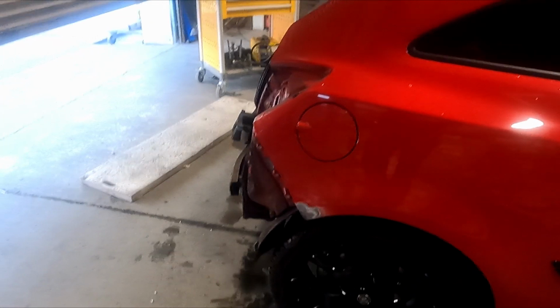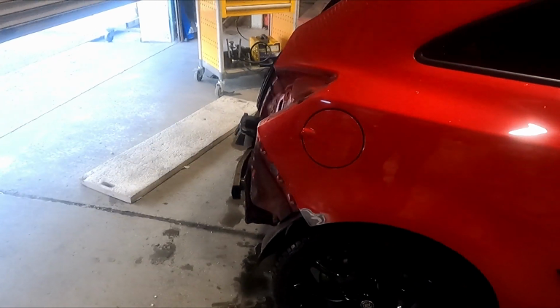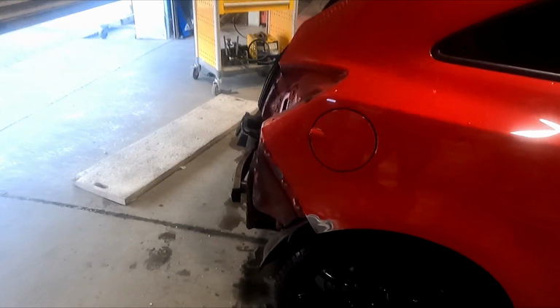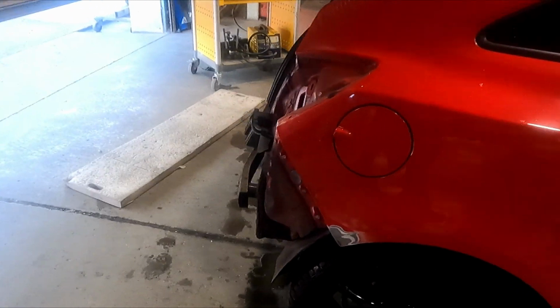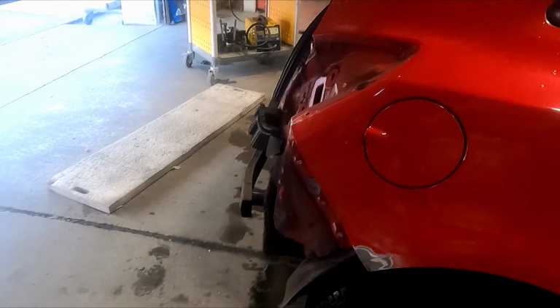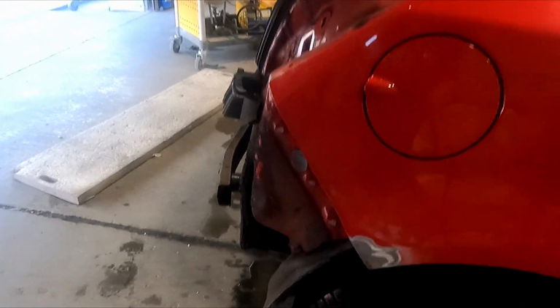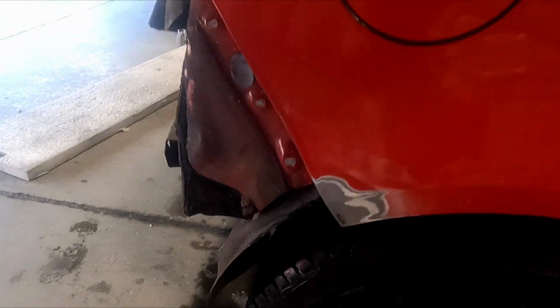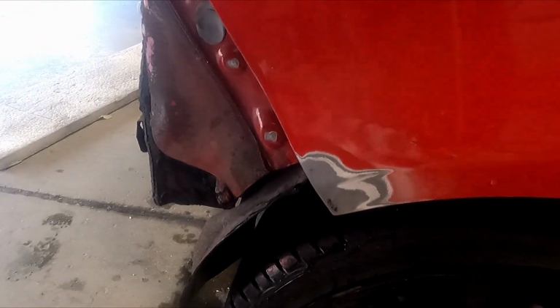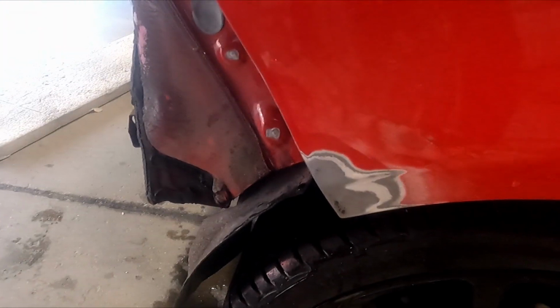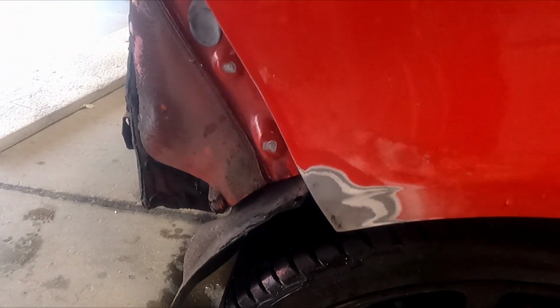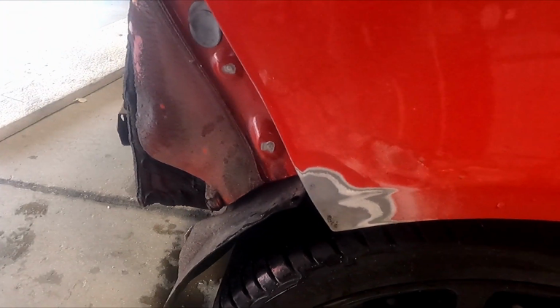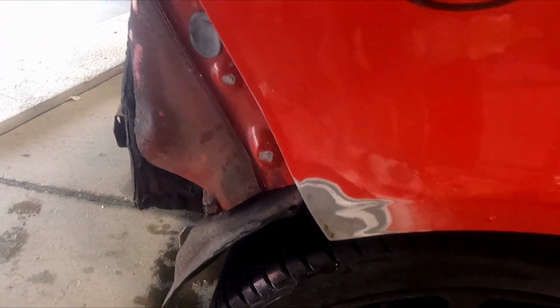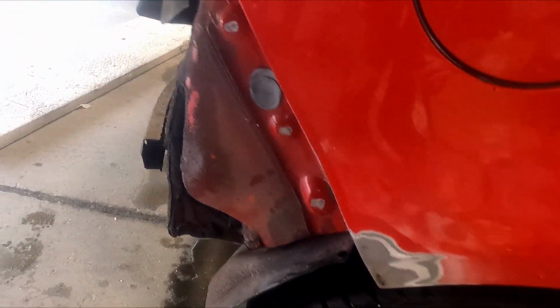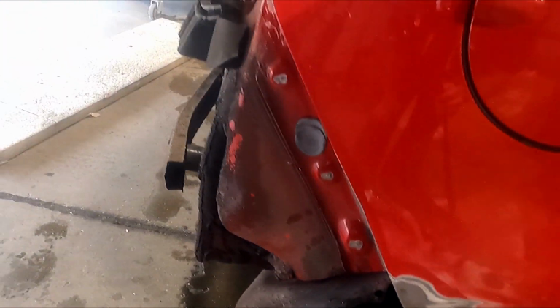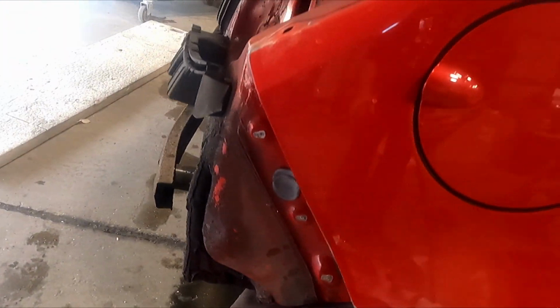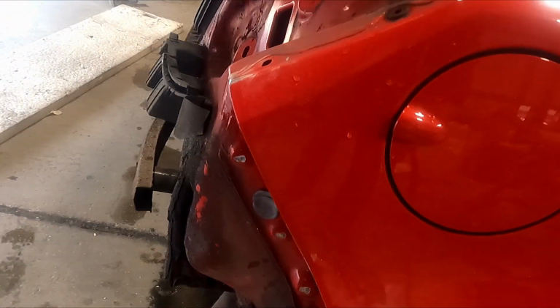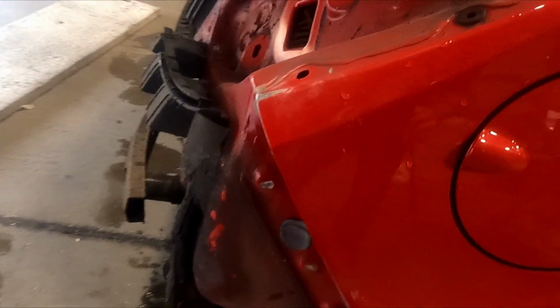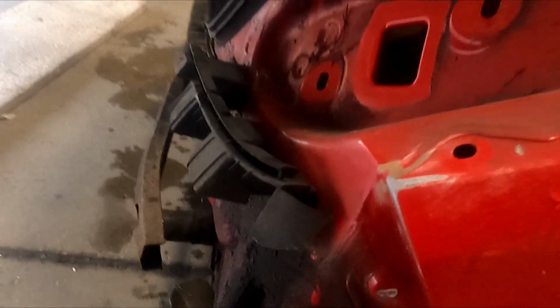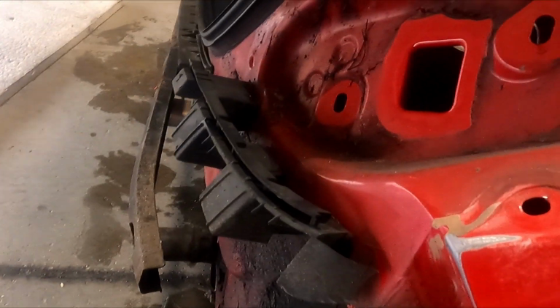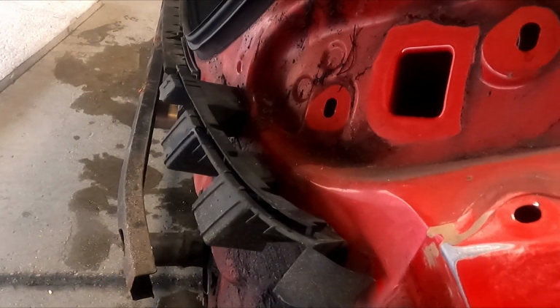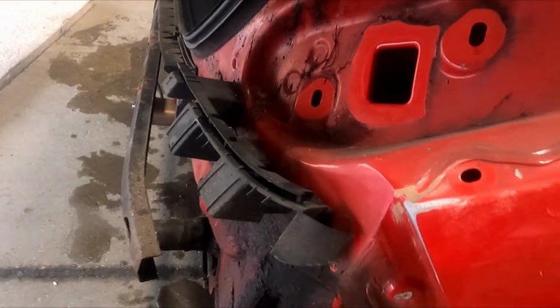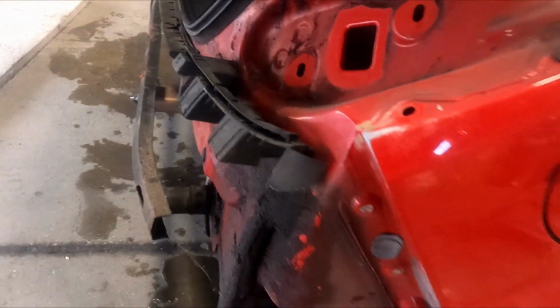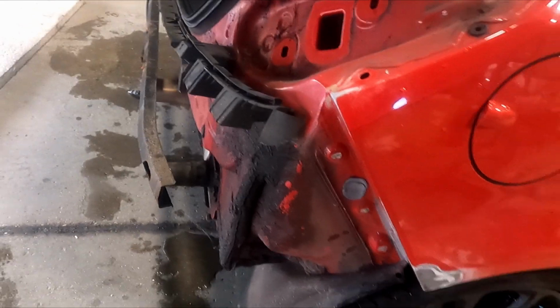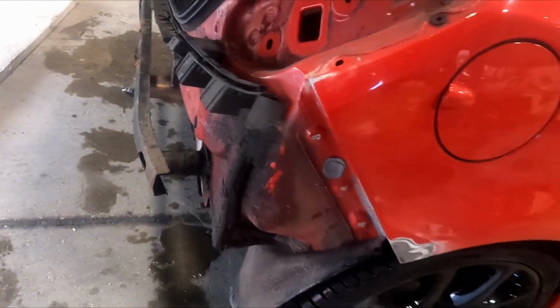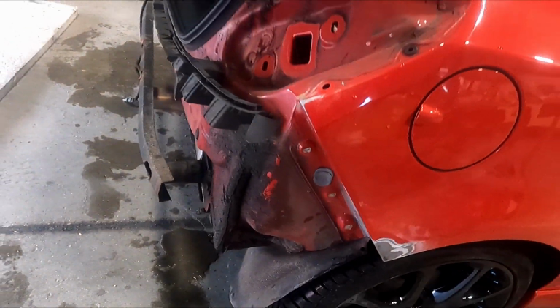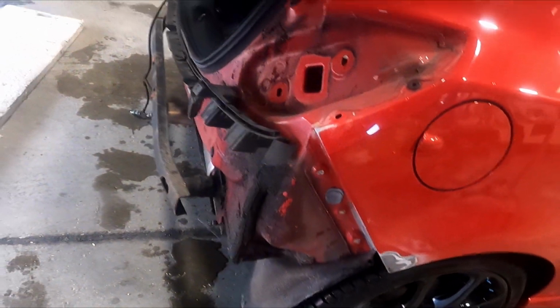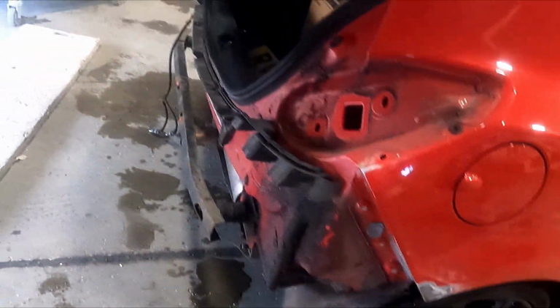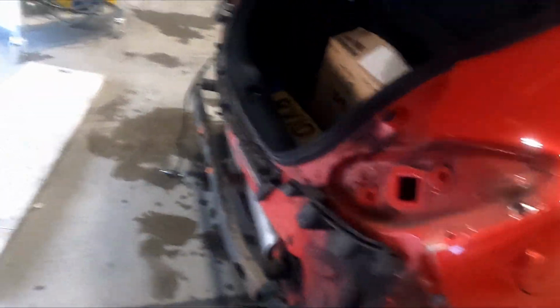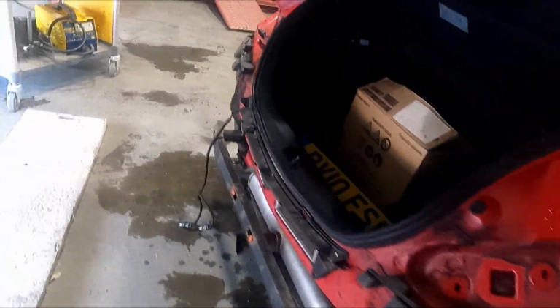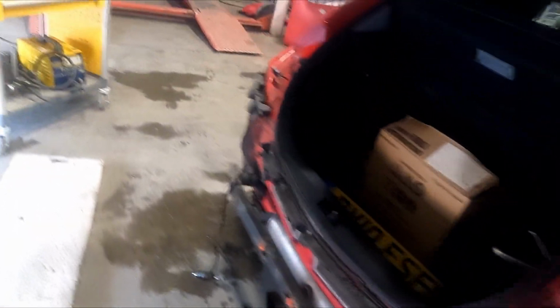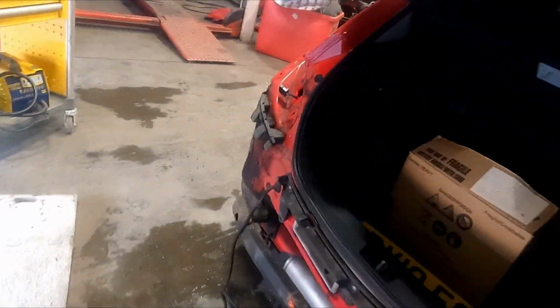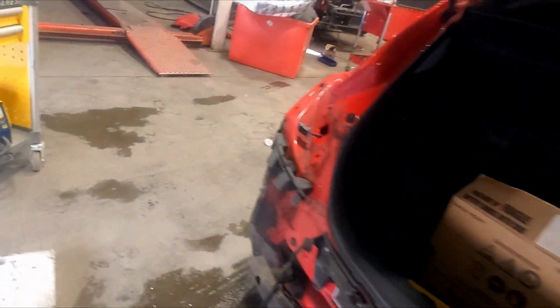All right guys, I've applied the Scale X to it. I've got to leave that overnight. I think while that's soaking in and stuff, I think we'll move to the other side.